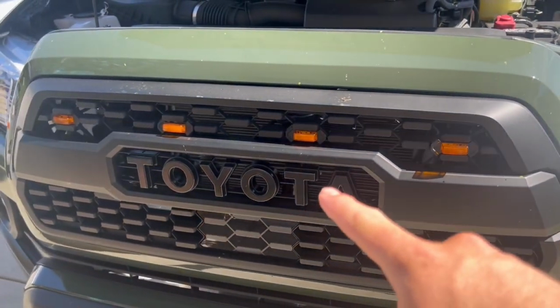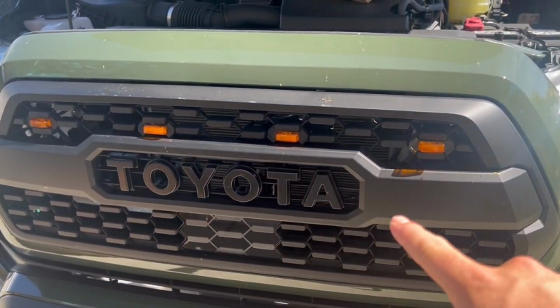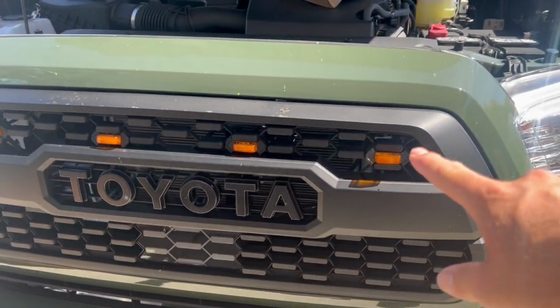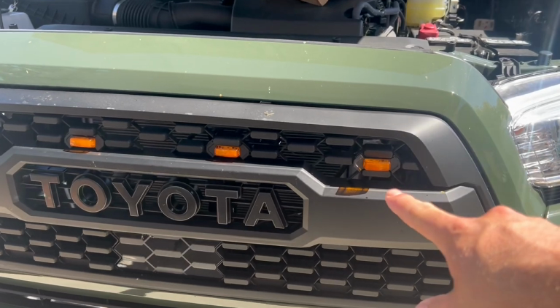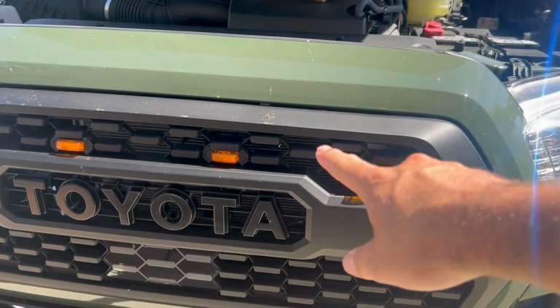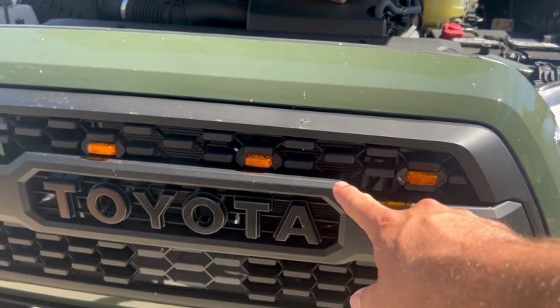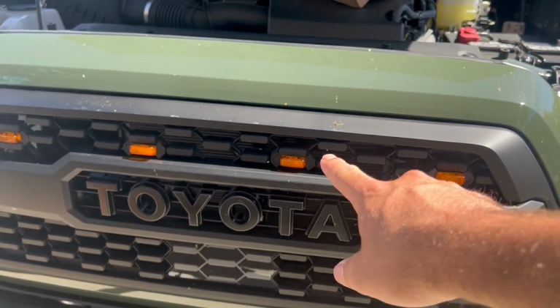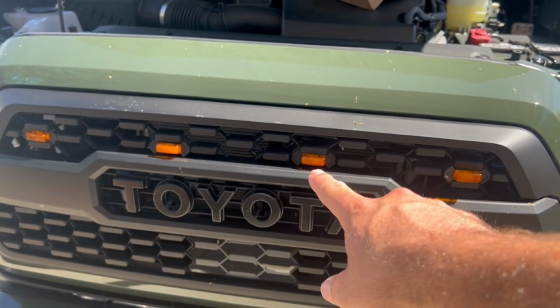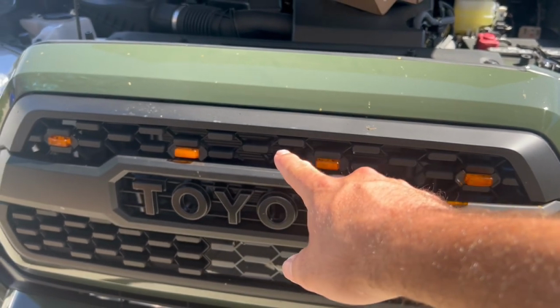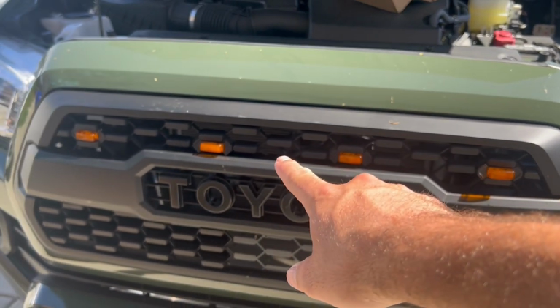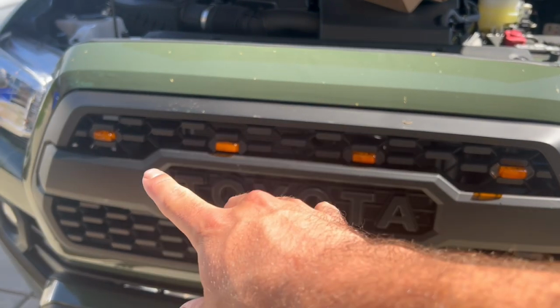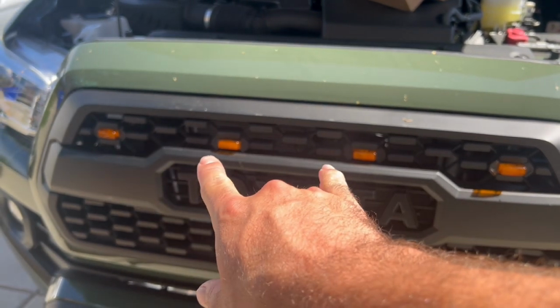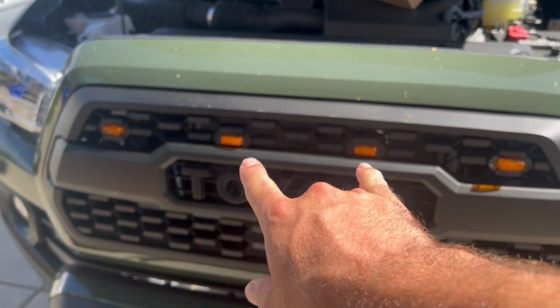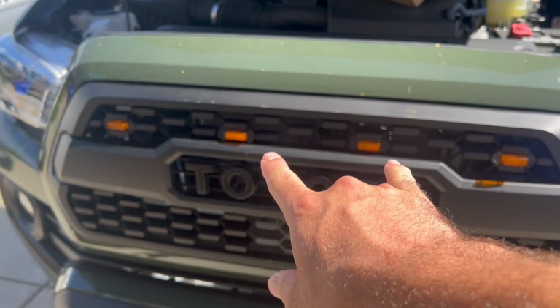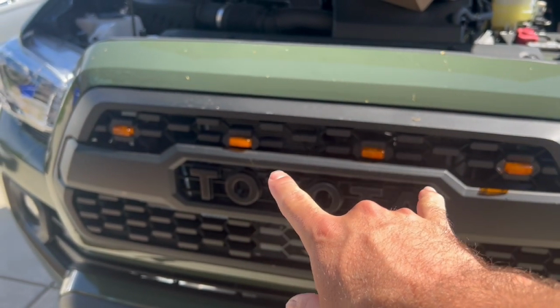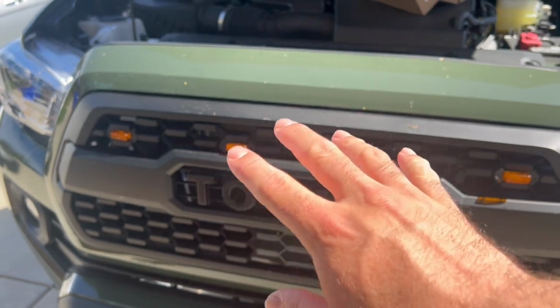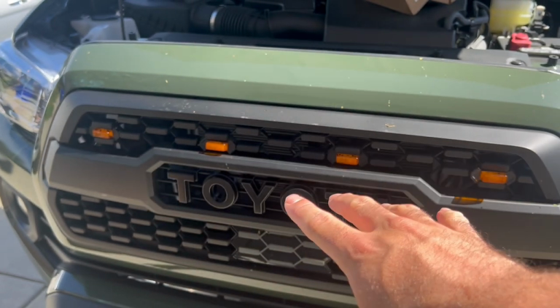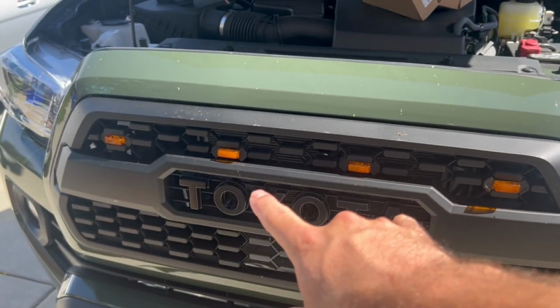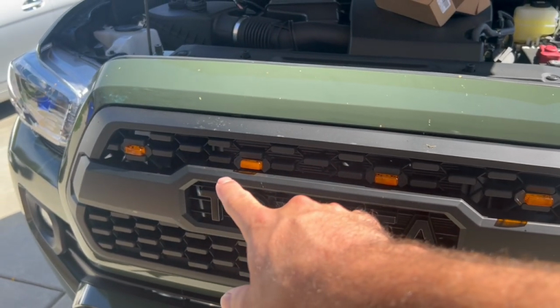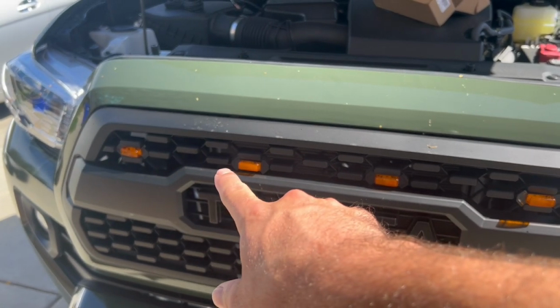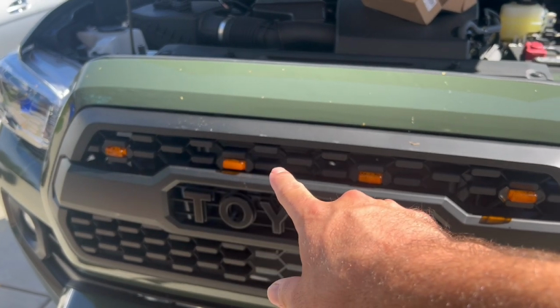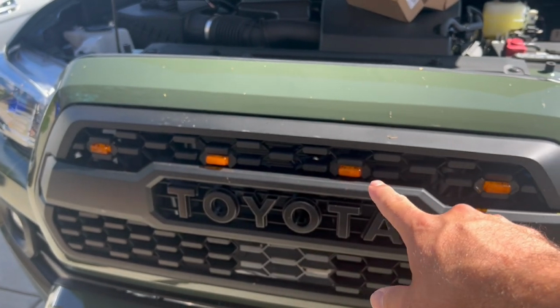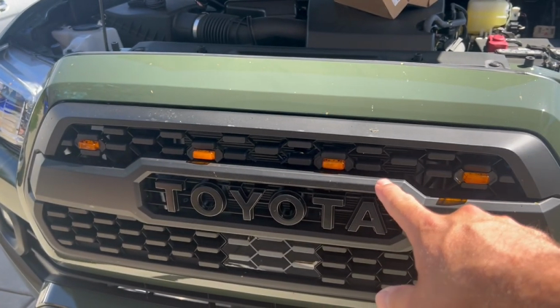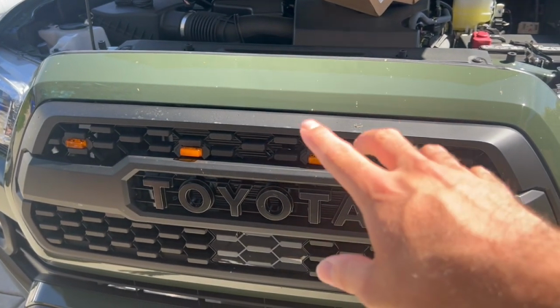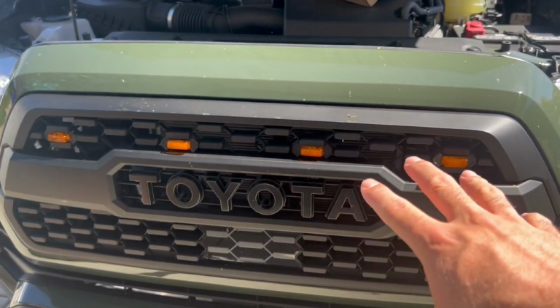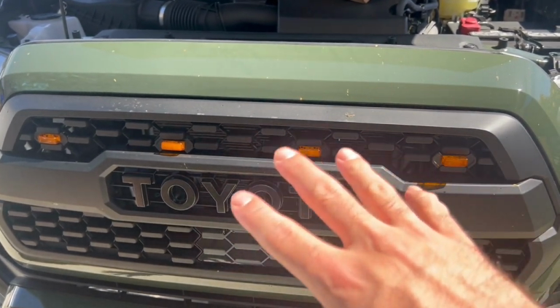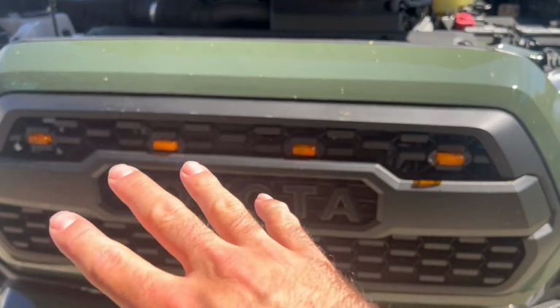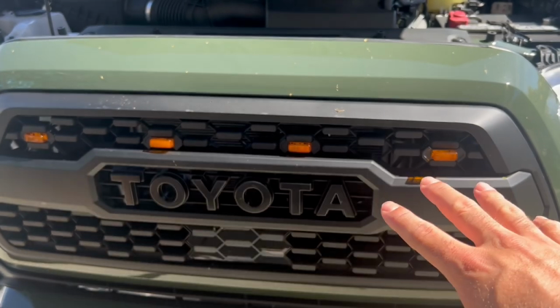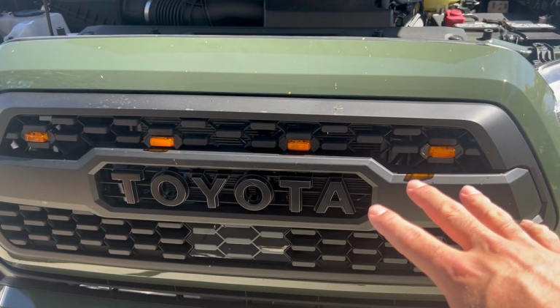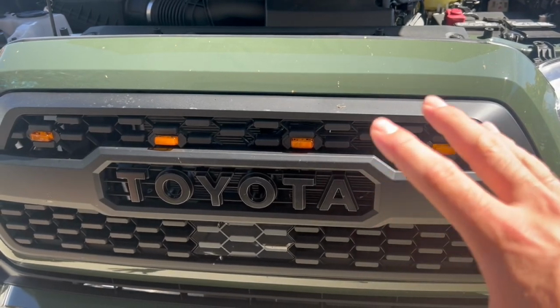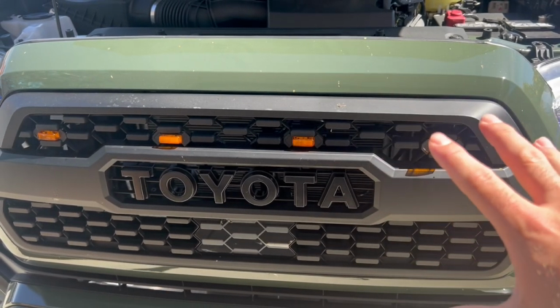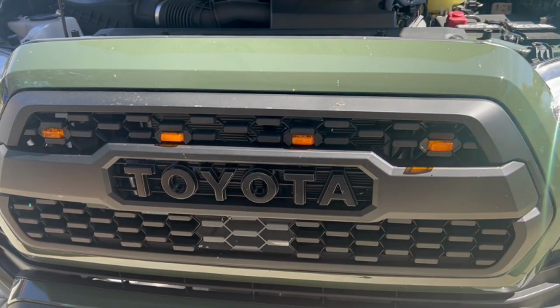There are a whole bunch of different ways you can do it — you can put one and then skip a slot, then put one and skip one, or you can put them all next to each other. For my last one I lined them all right next to each other, but for this one I kind of want to have them spaced out, and that's what I'm going to do.